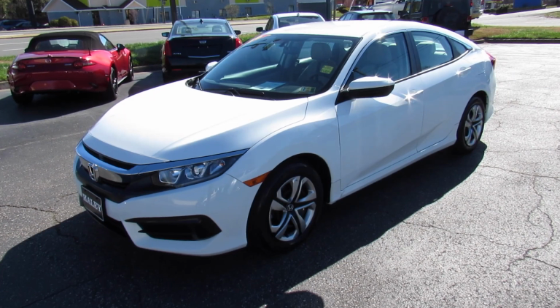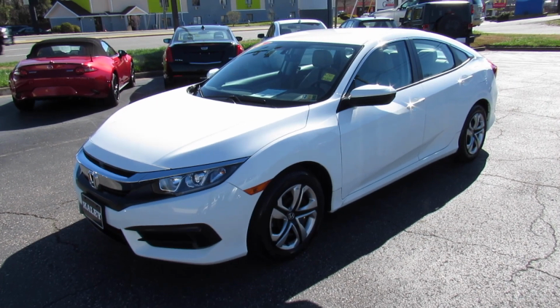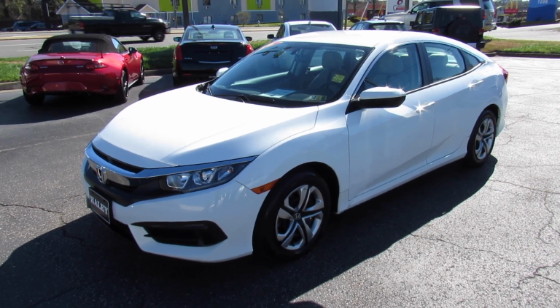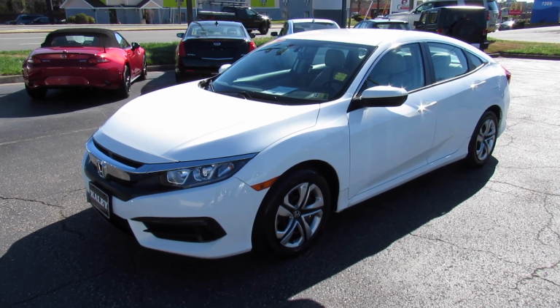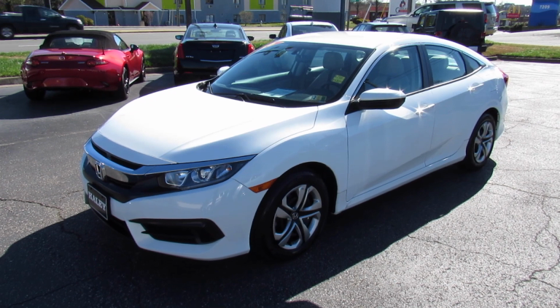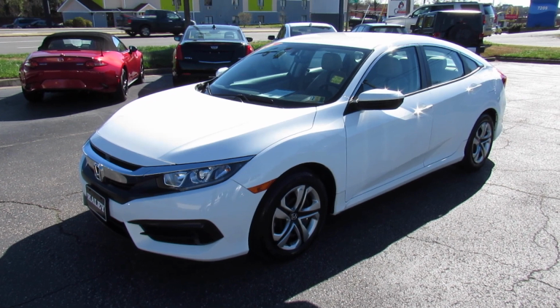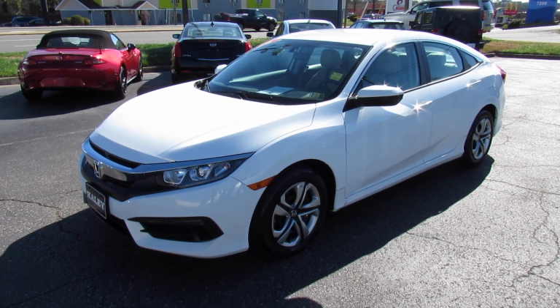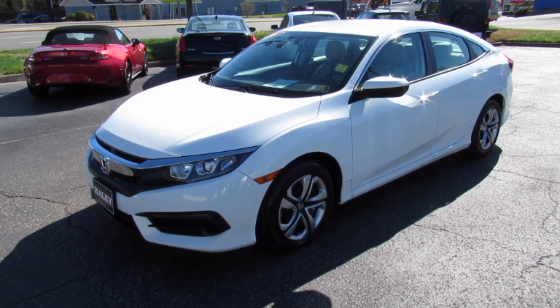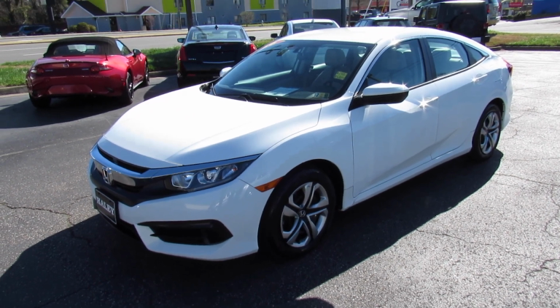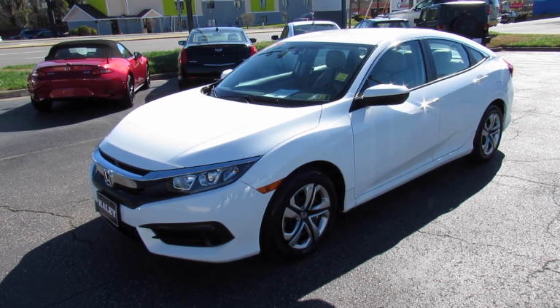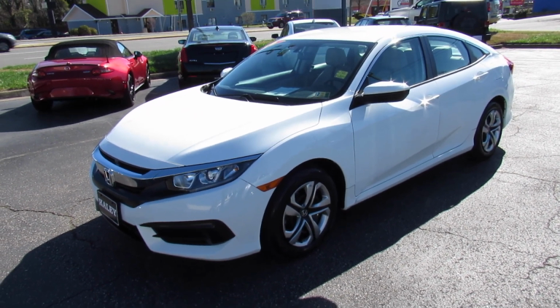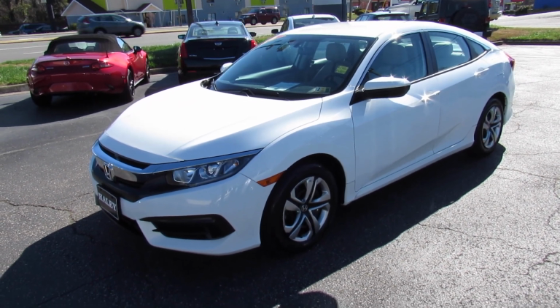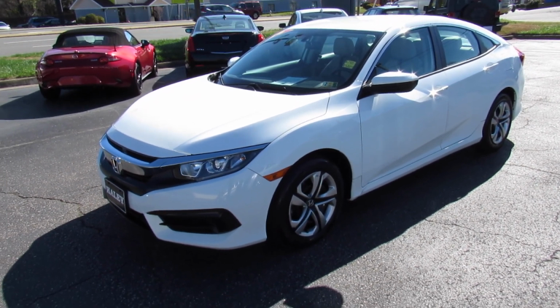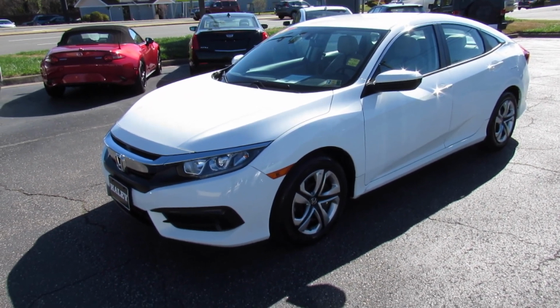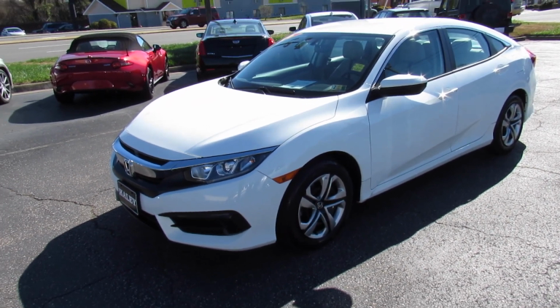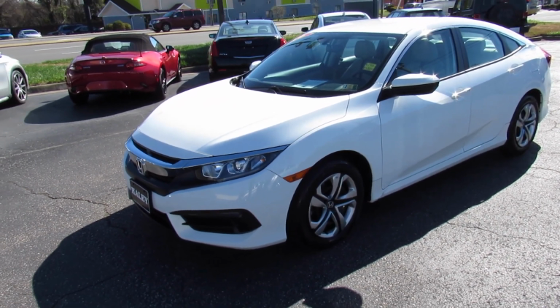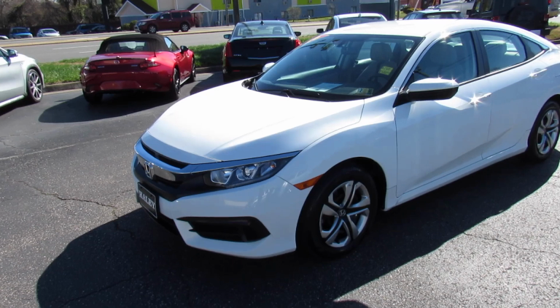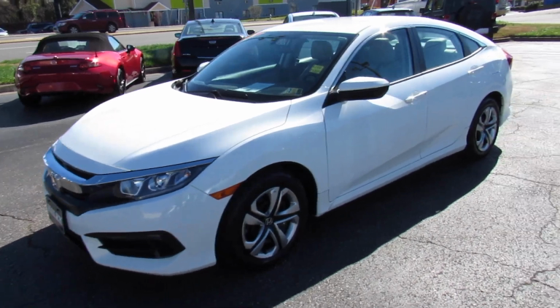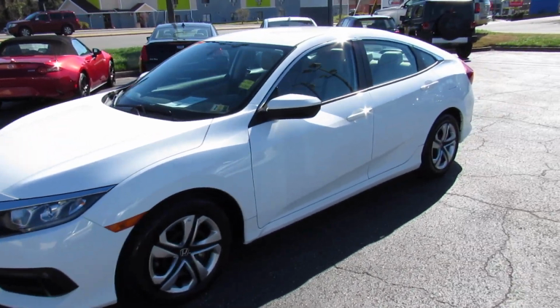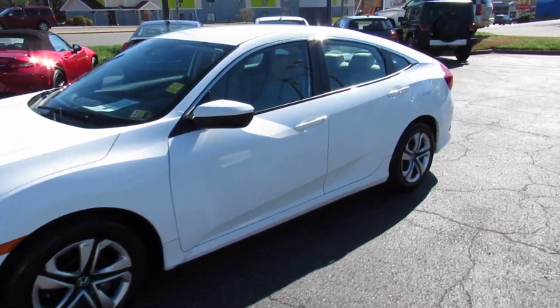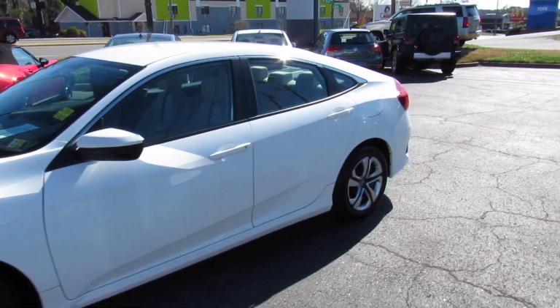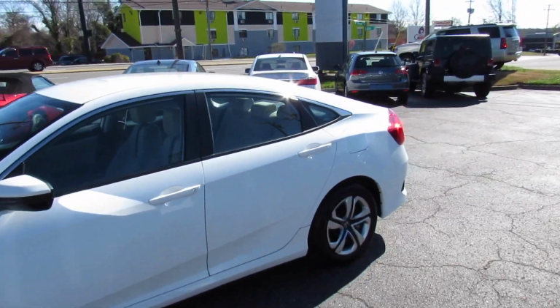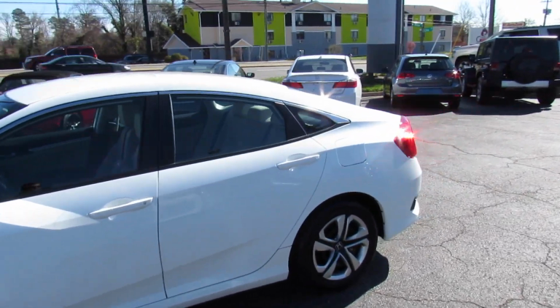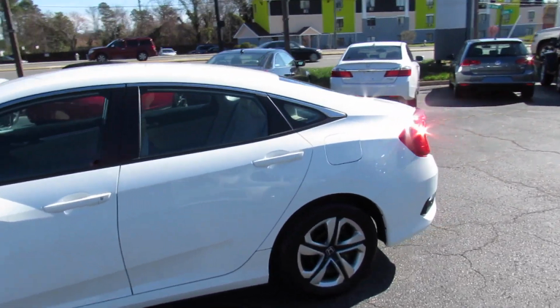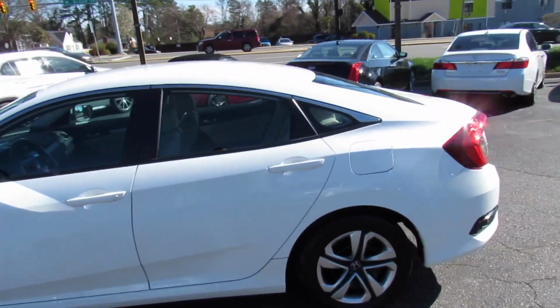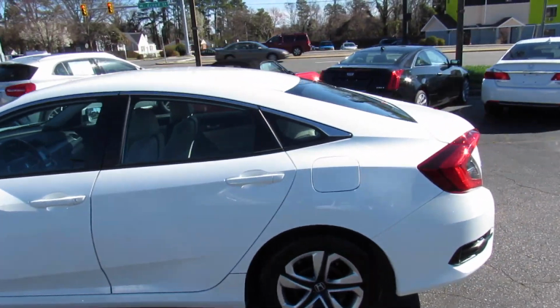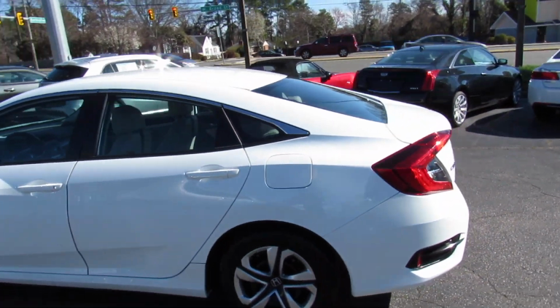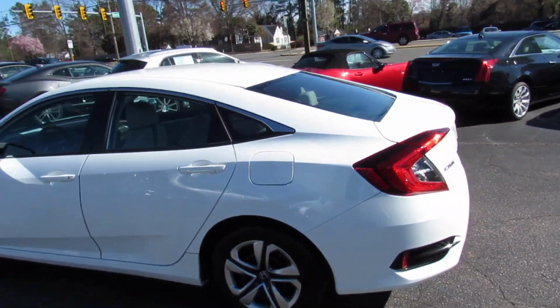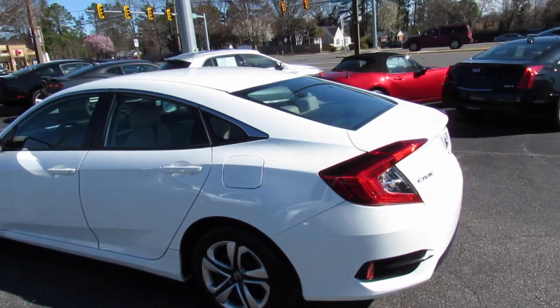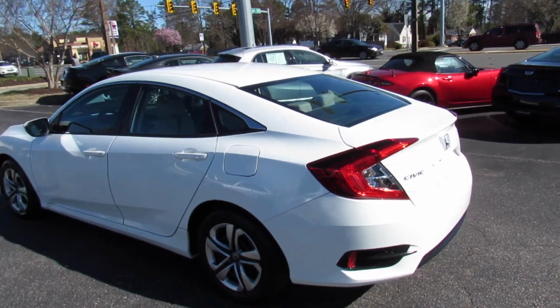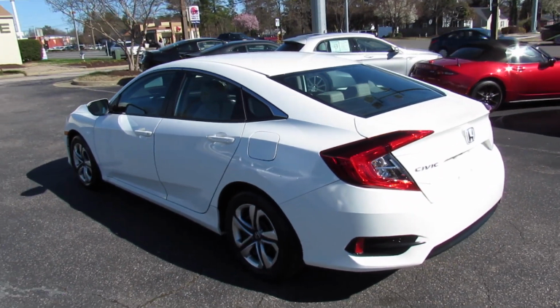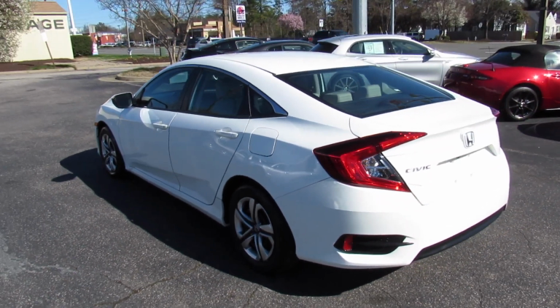Hey guys, it's me Jake from Jakeman 21642. Today I've got a video for you of this 2016 Honda Civic LX sedan. This one is finished off in a Taffeta White exterior, which is always a great-looking color on Hondas.